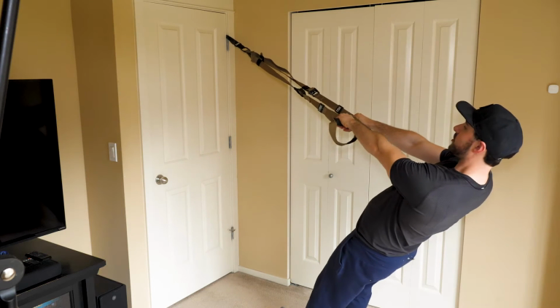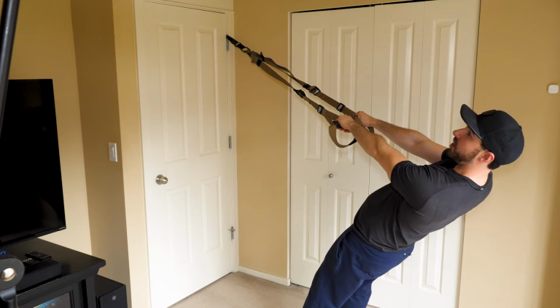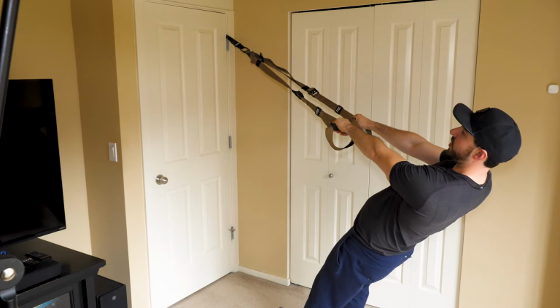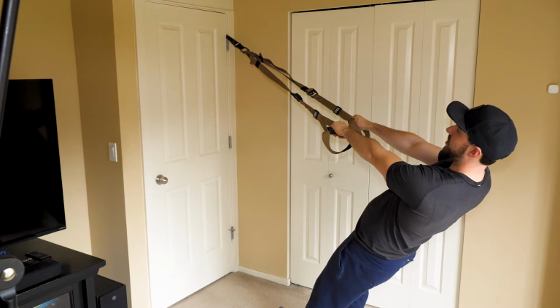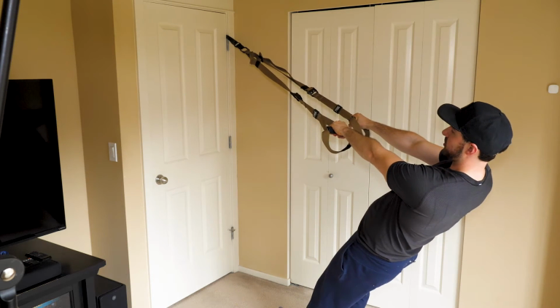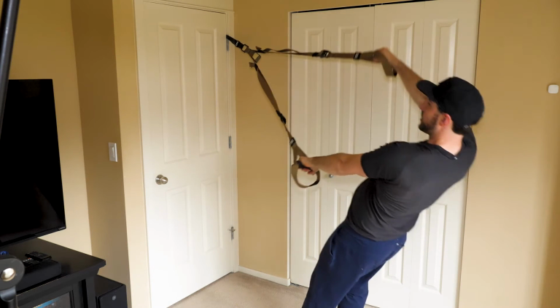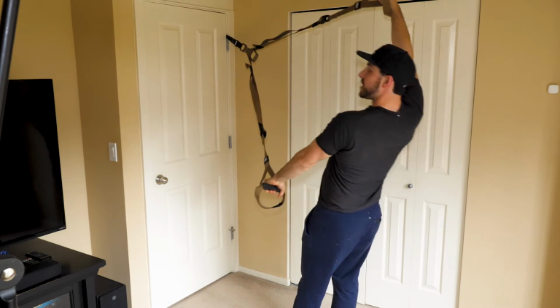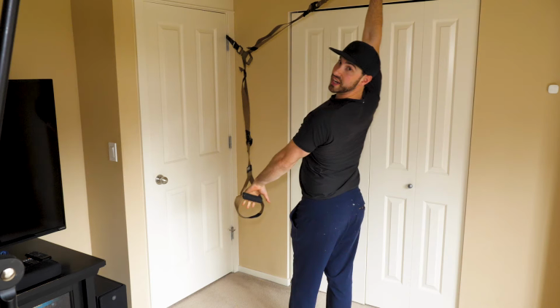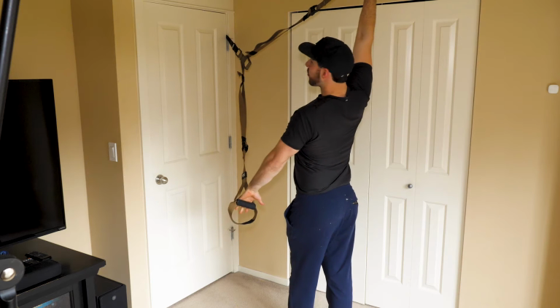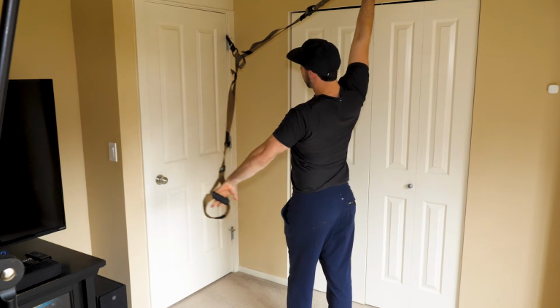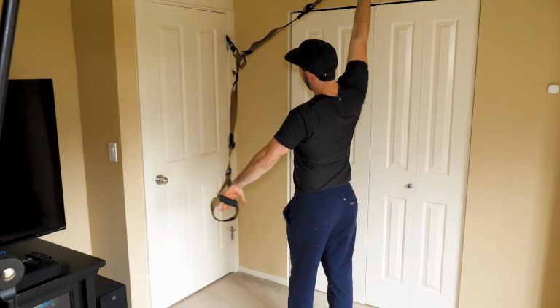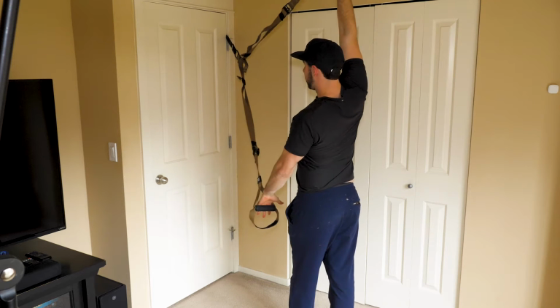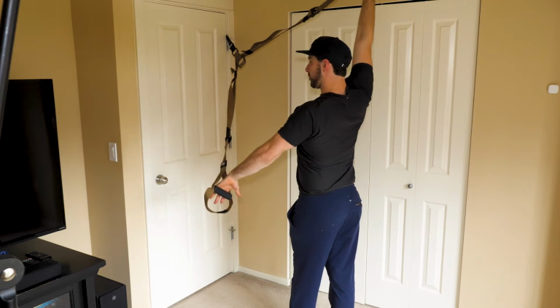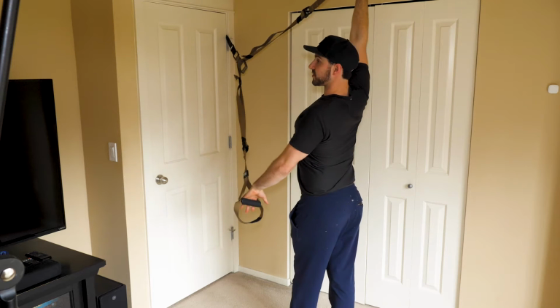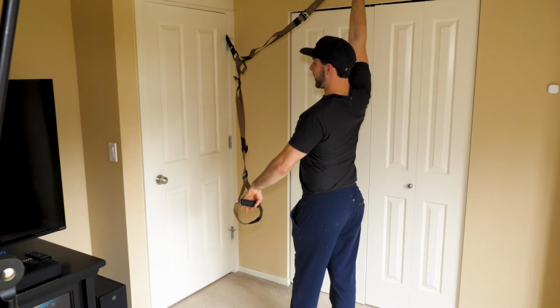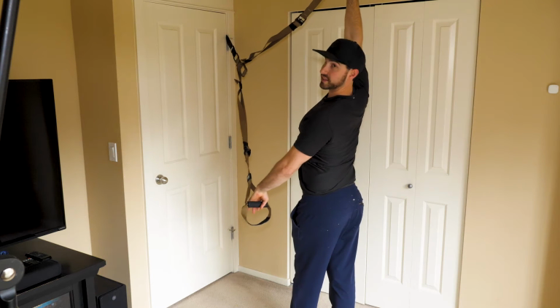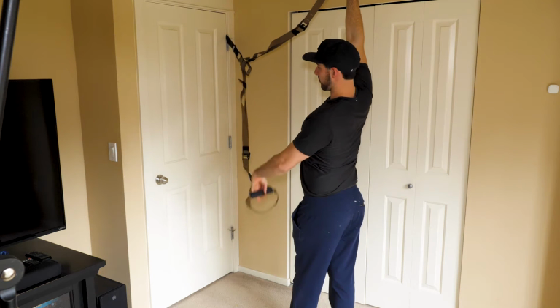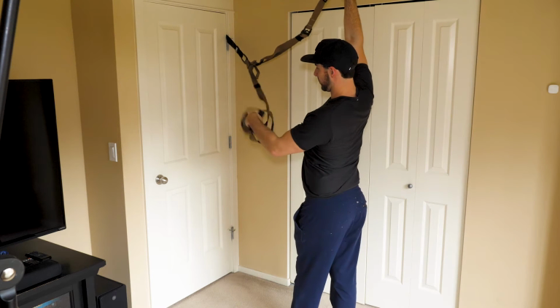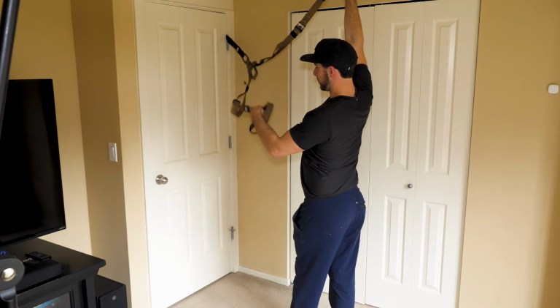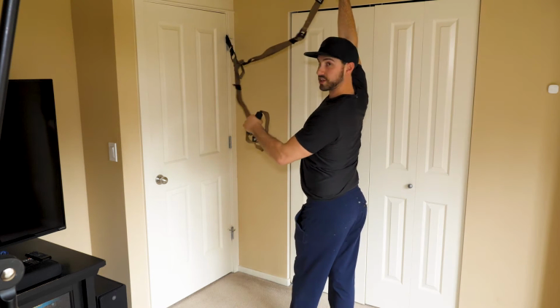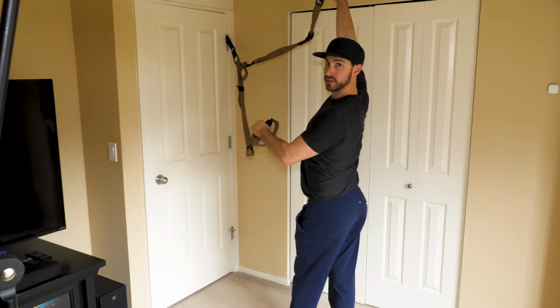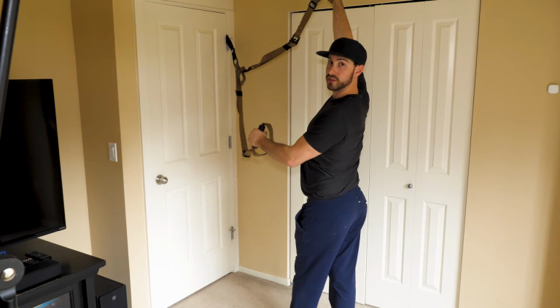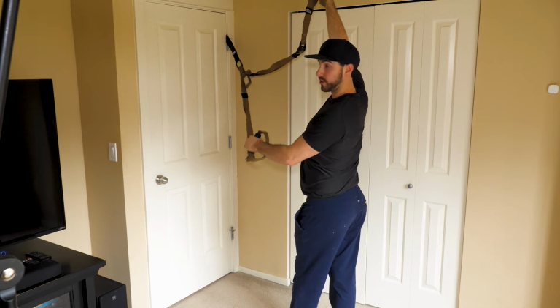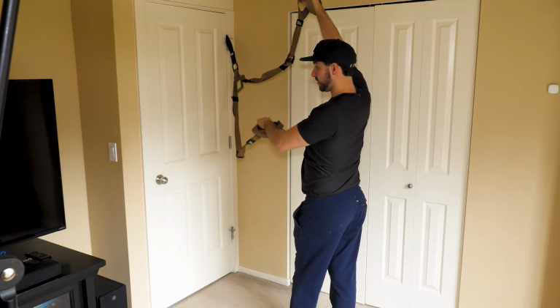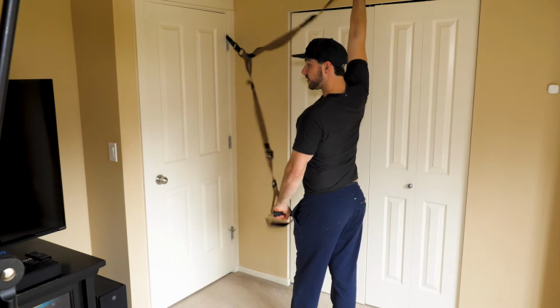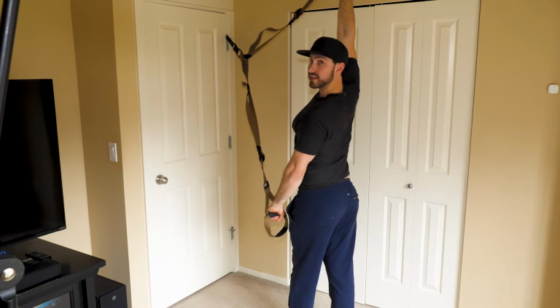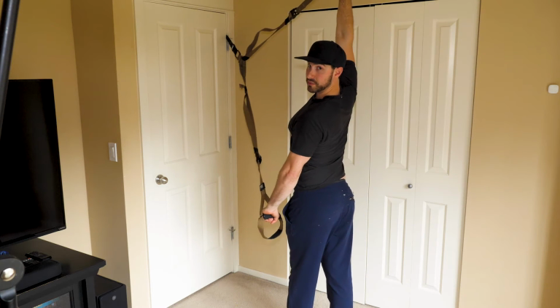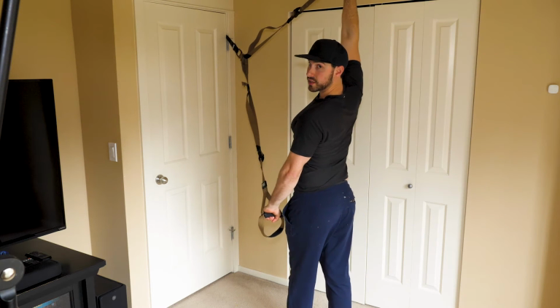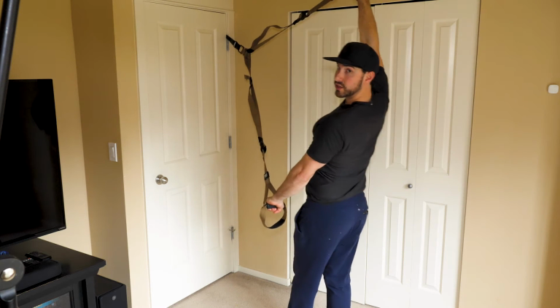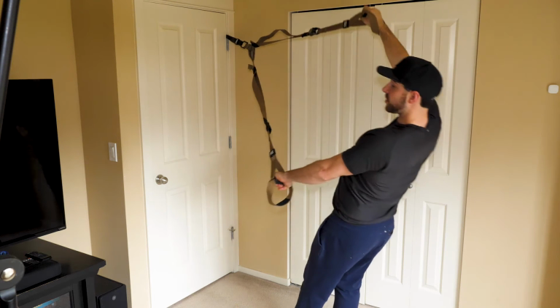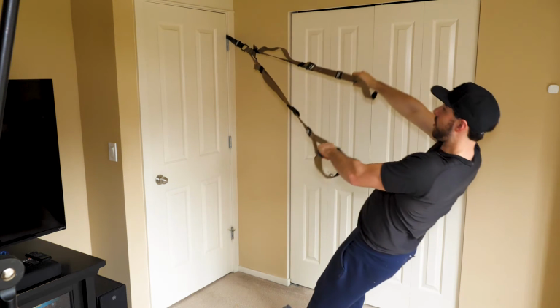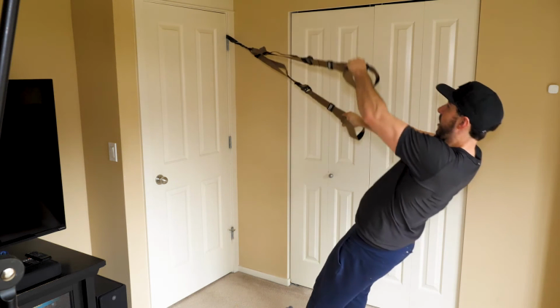Straight arms at all times. If at any point either of these ropes go slack — and by slack I mean no tension — you're not doing it right. As tight as can be, up and down.